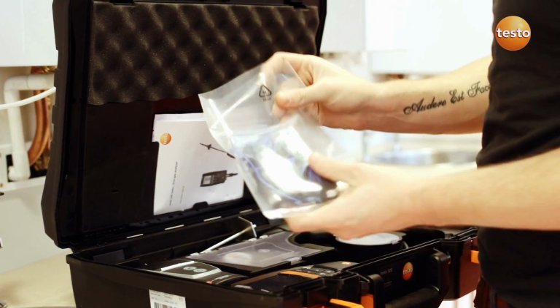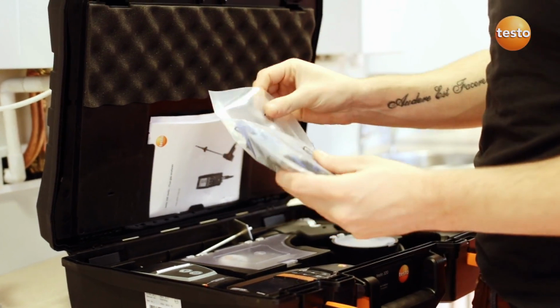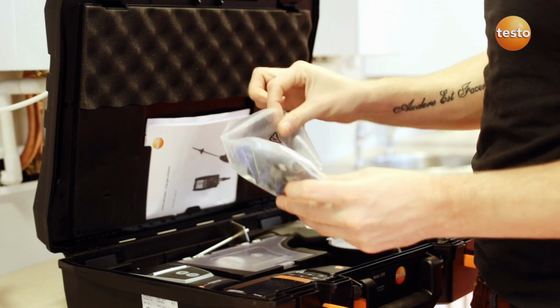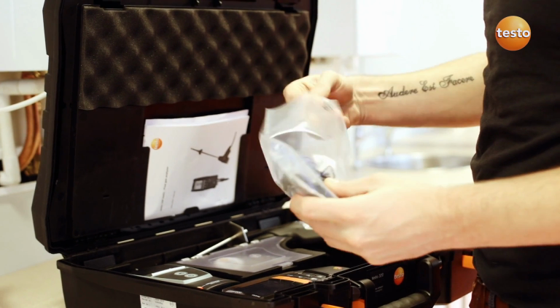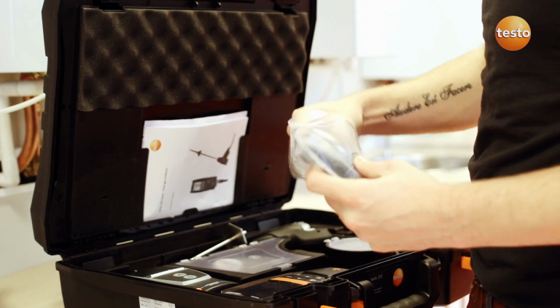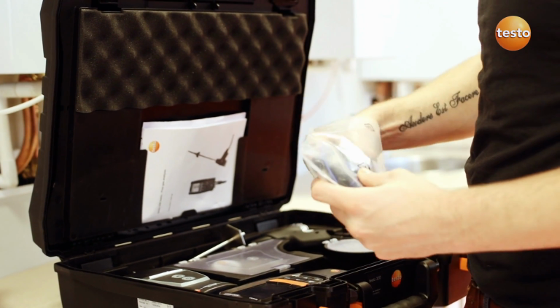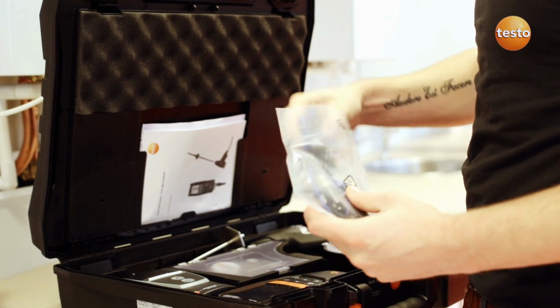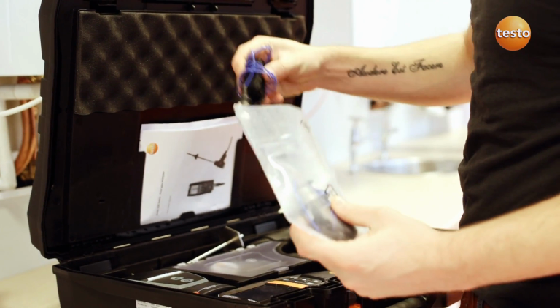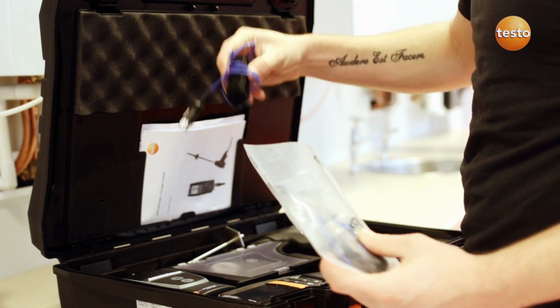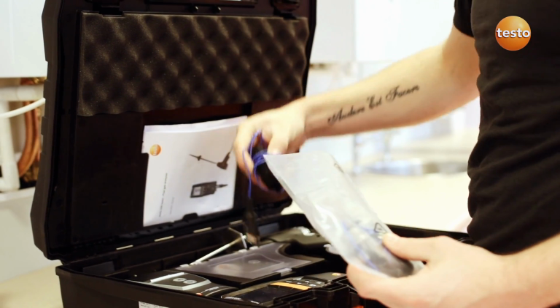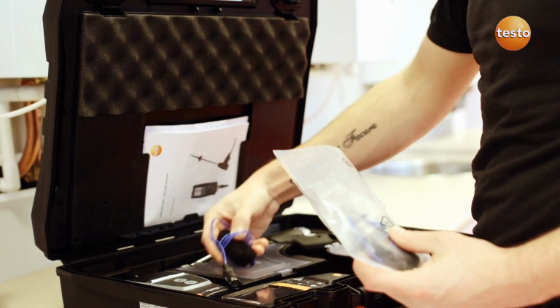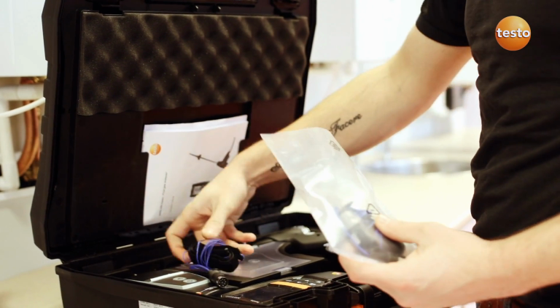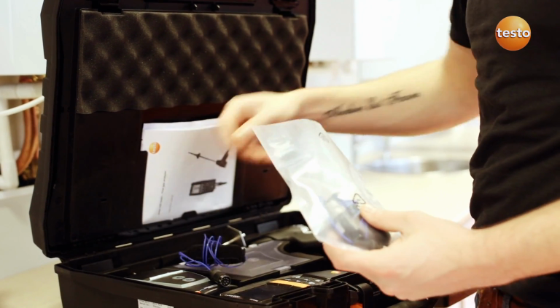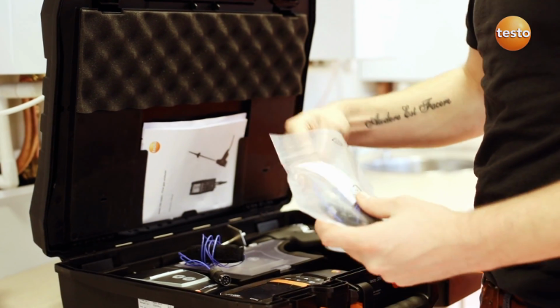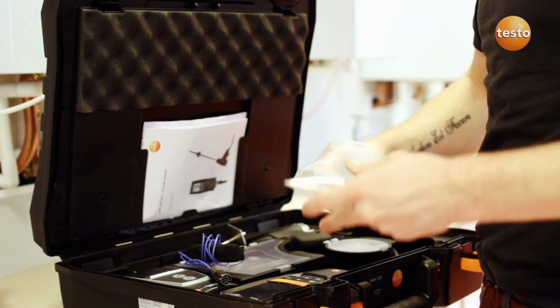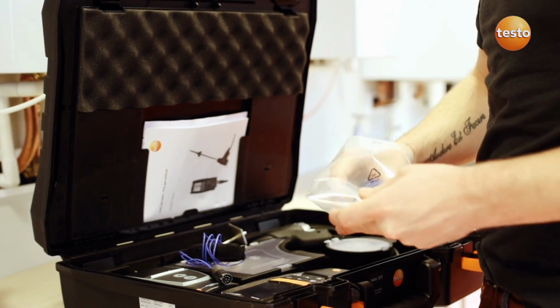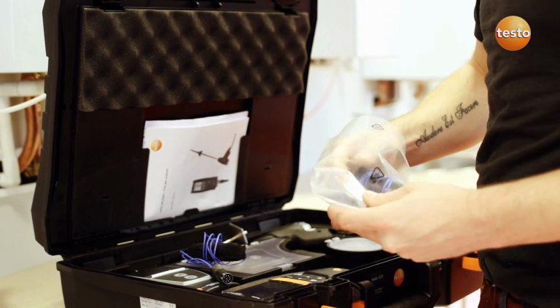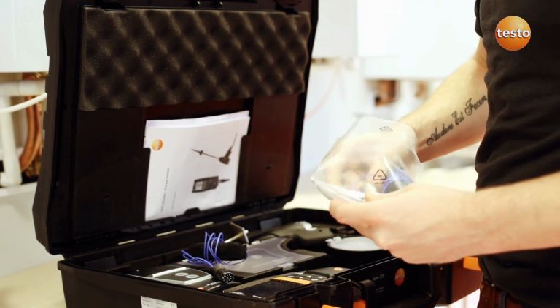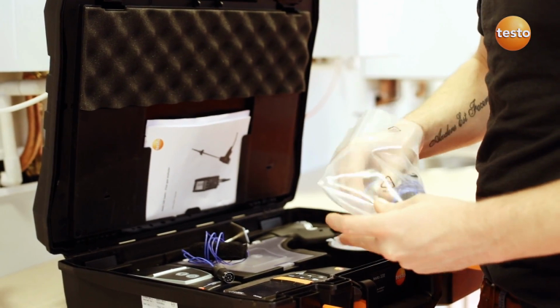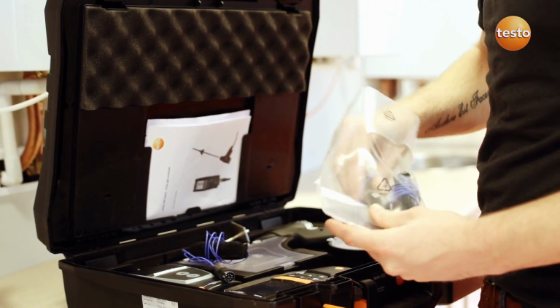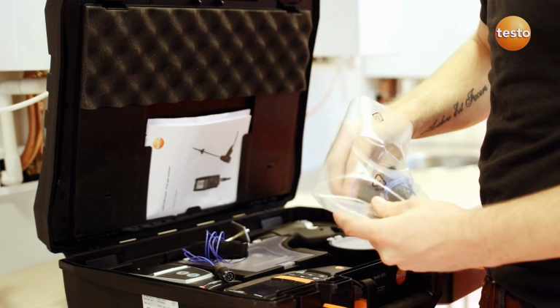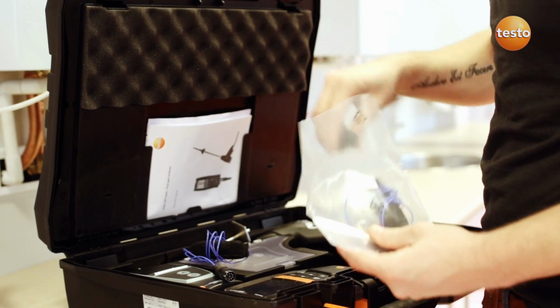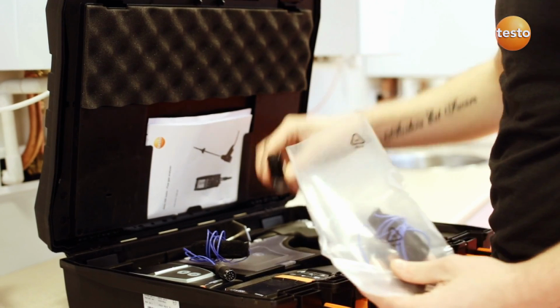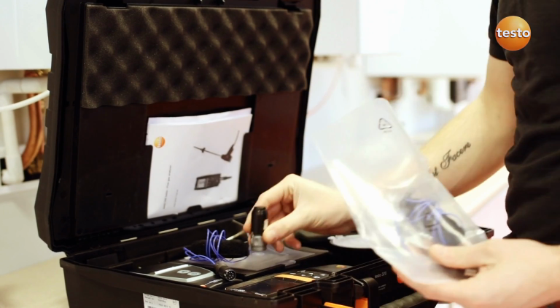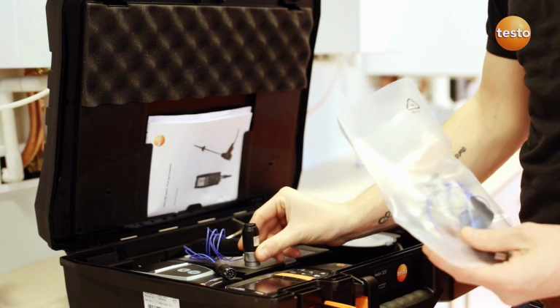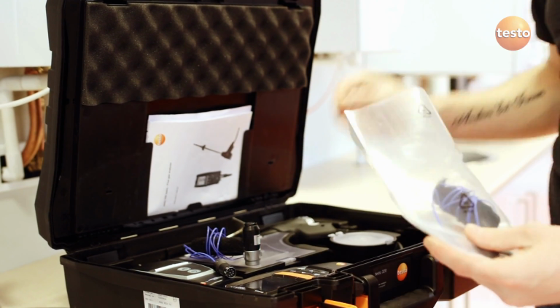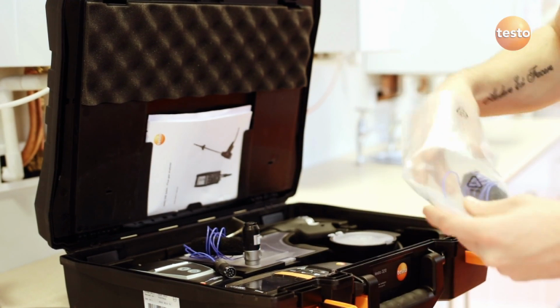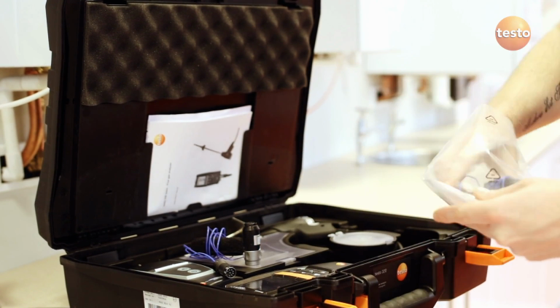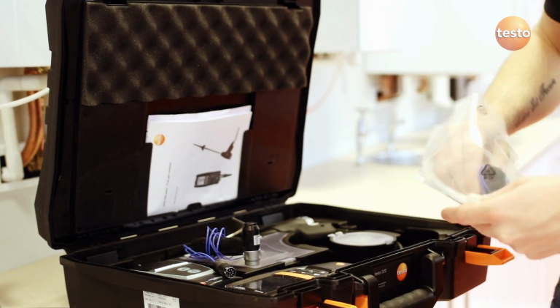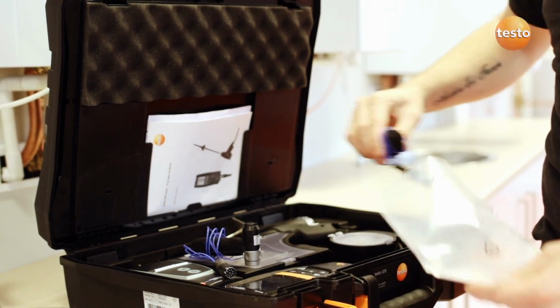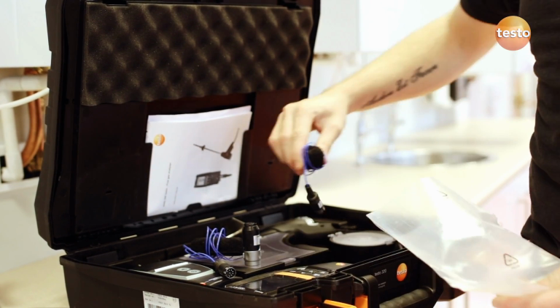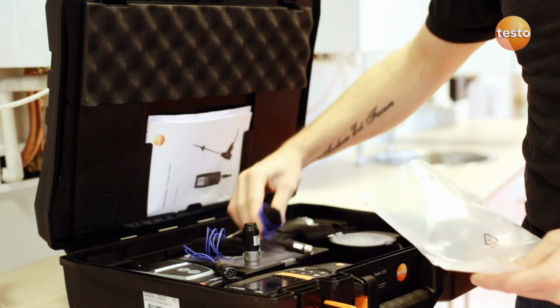They're the same probes which were used with the Testo 327, so if you've got a 327 and upgraded to the 320B you can use the same probes.